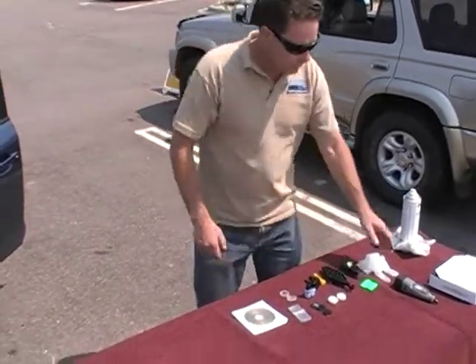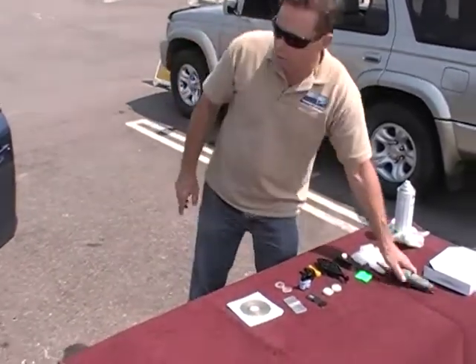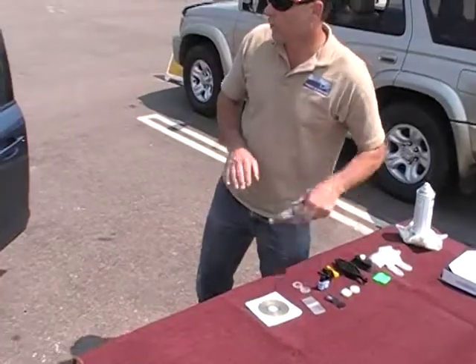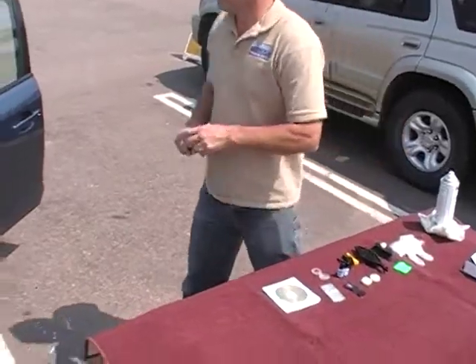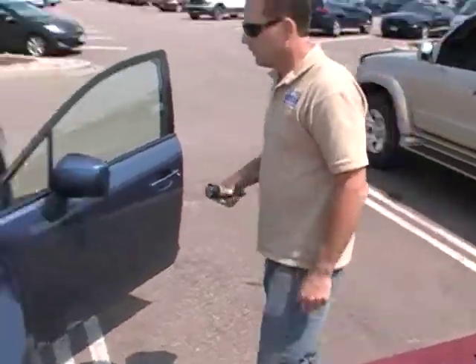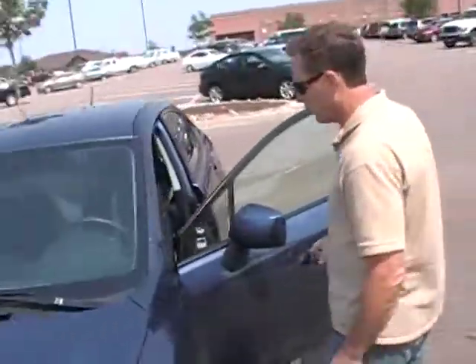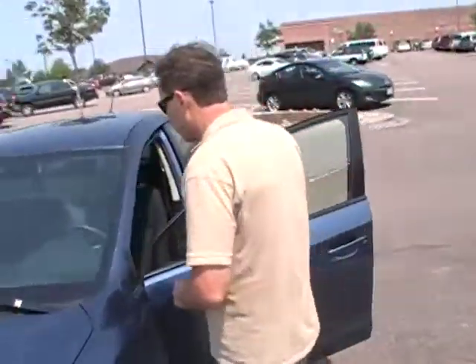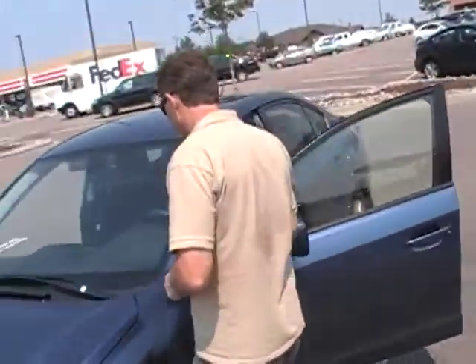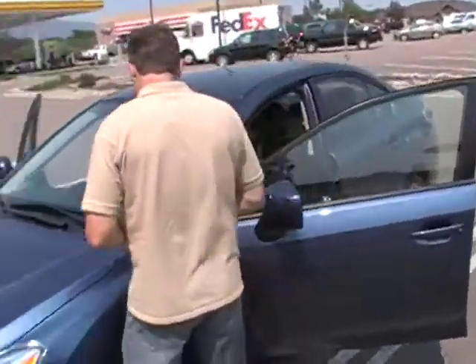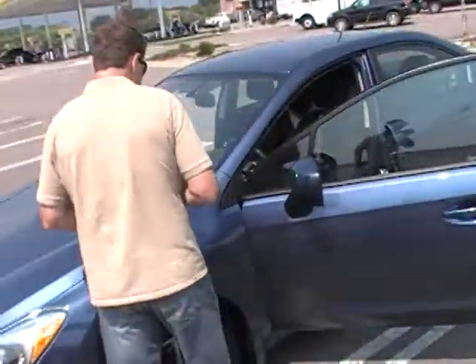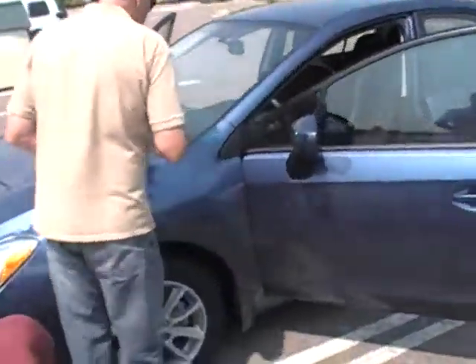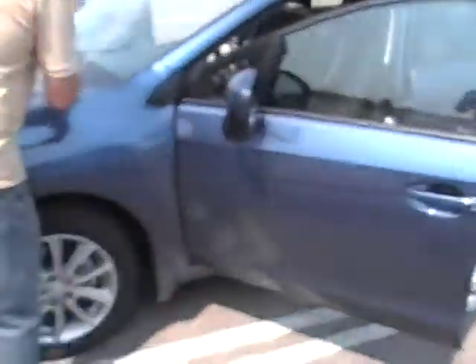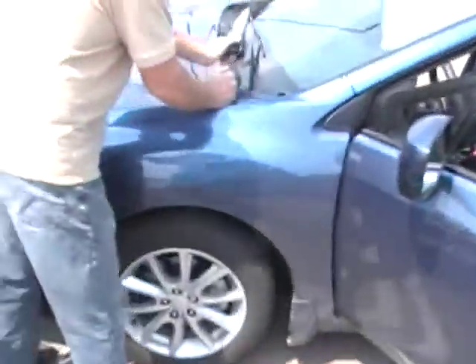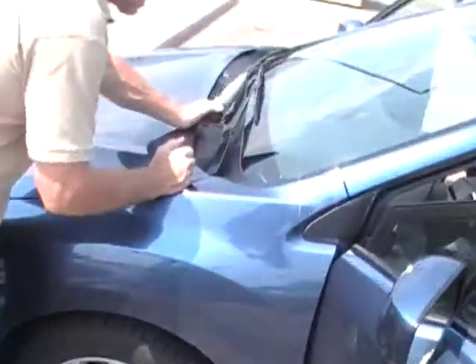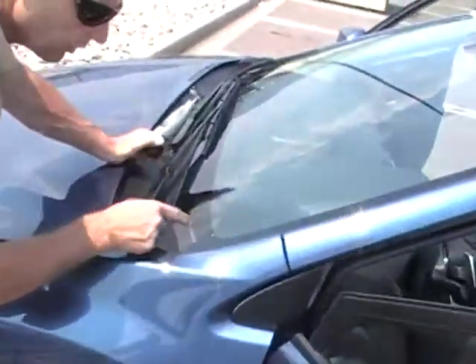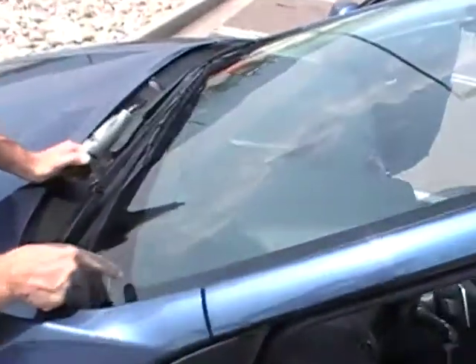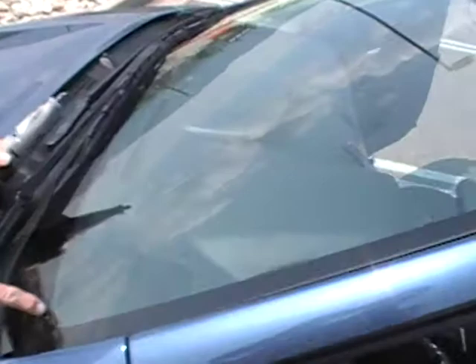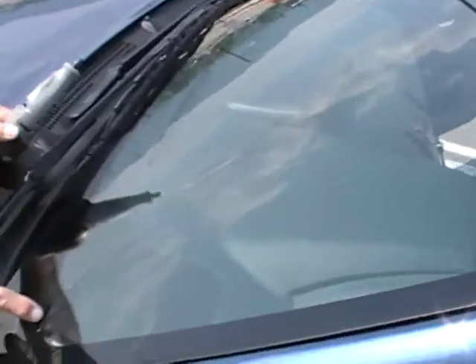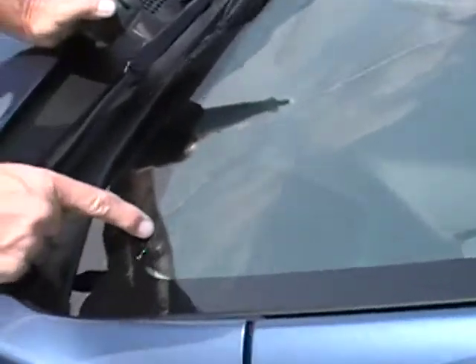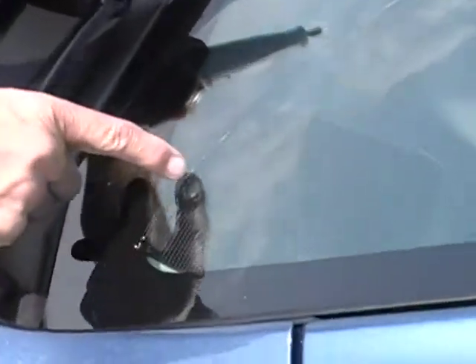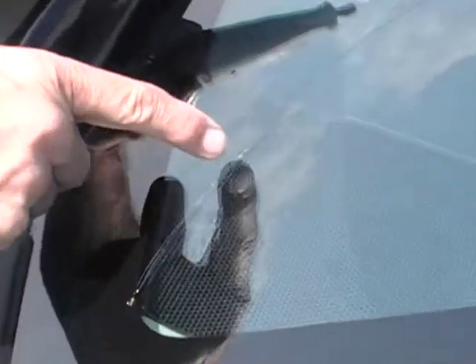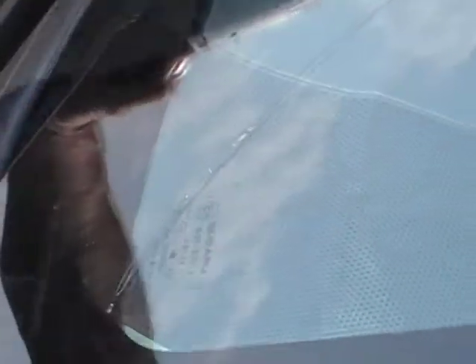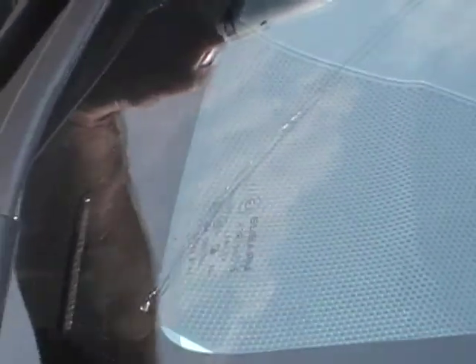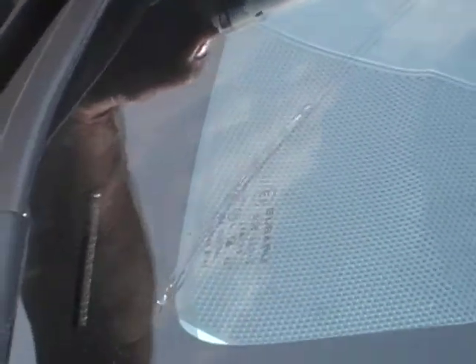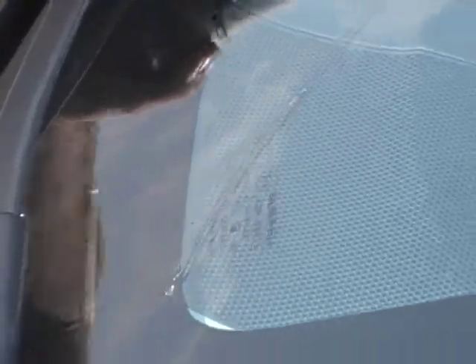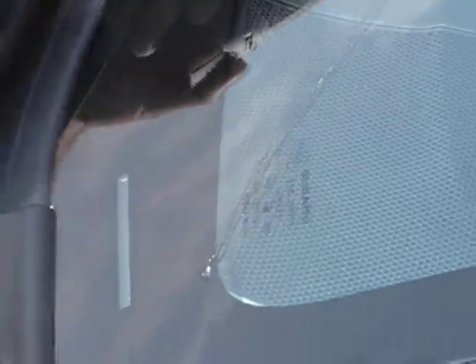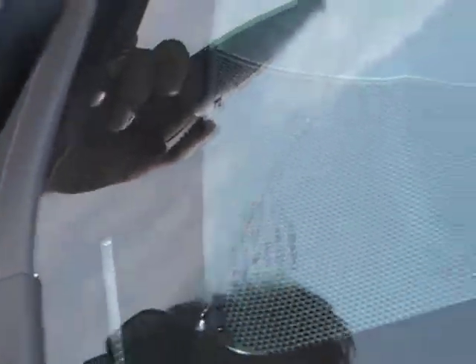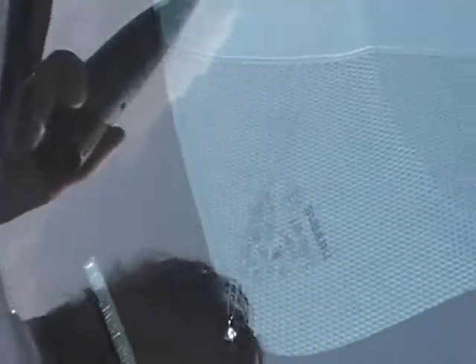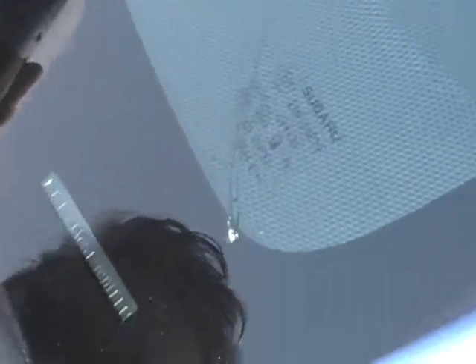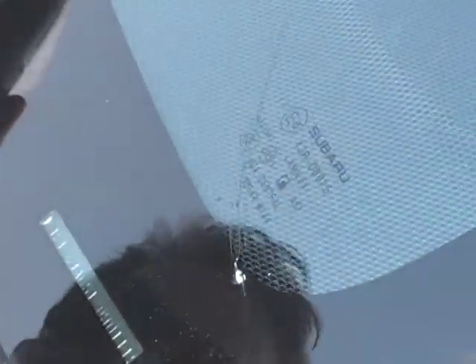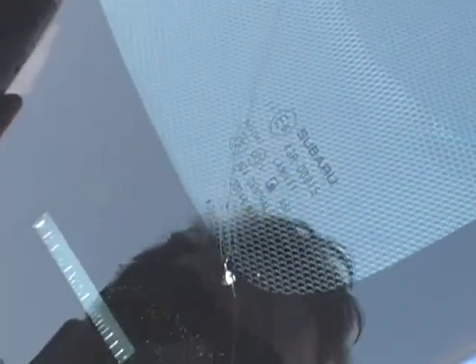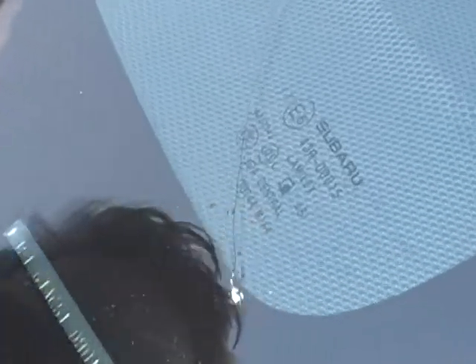So the first thing we're going to do is drill this crack. There's a little crack veering off — I don't know if you can see that. Looks like it connected up from the drilling and pressure.